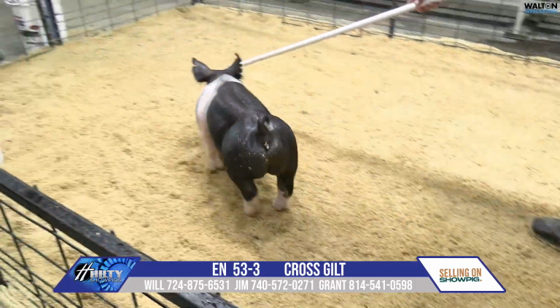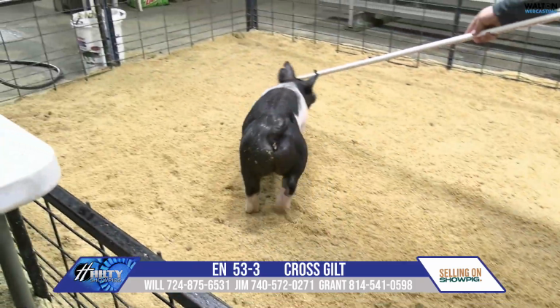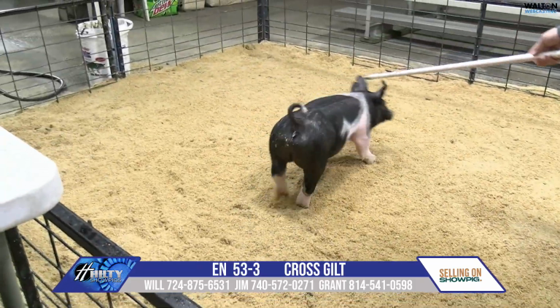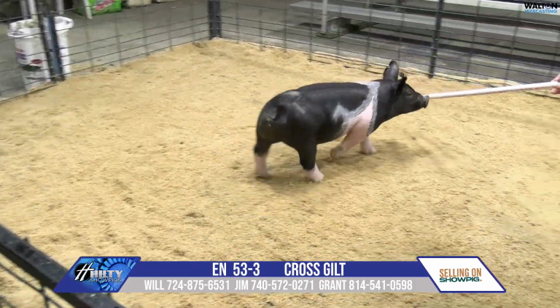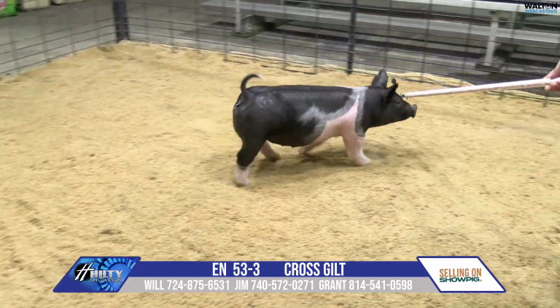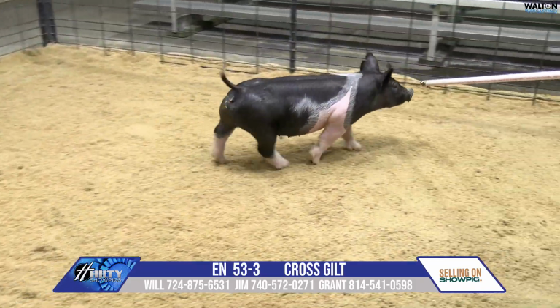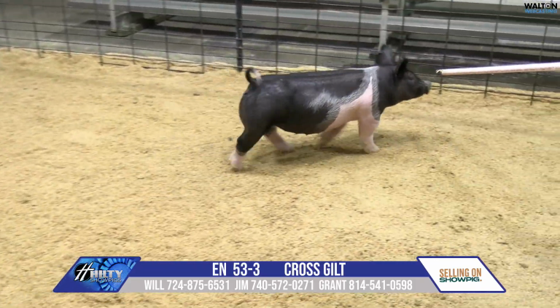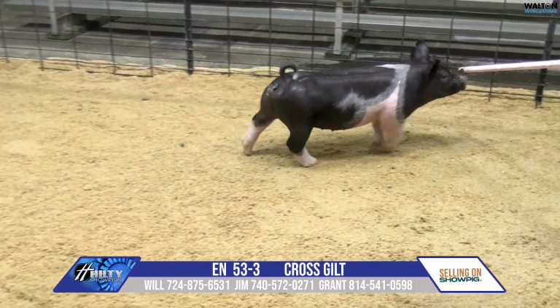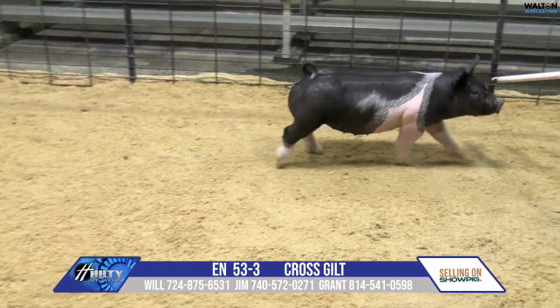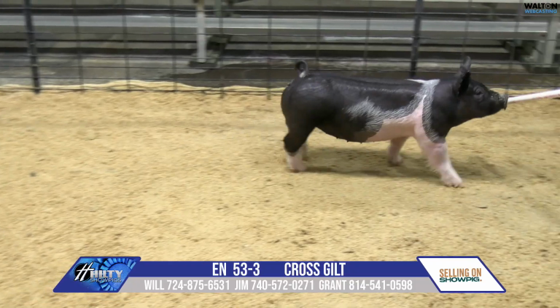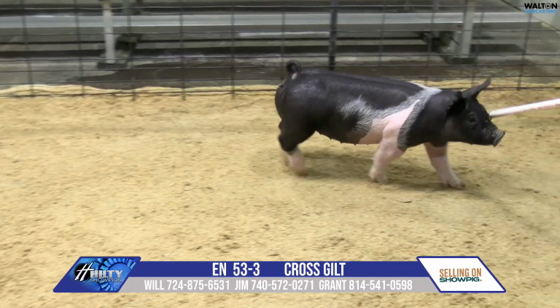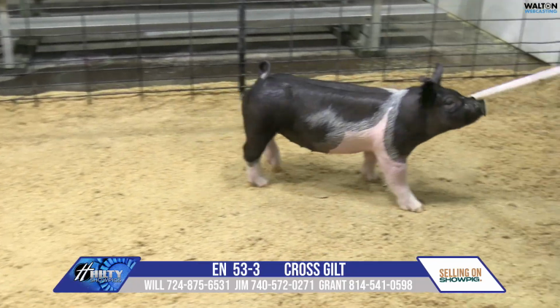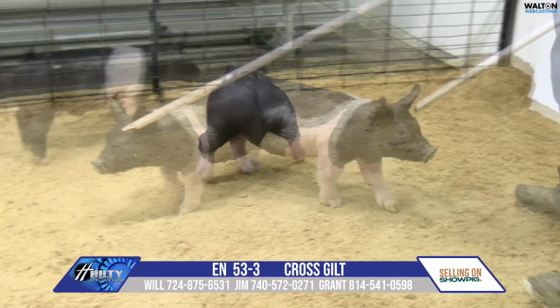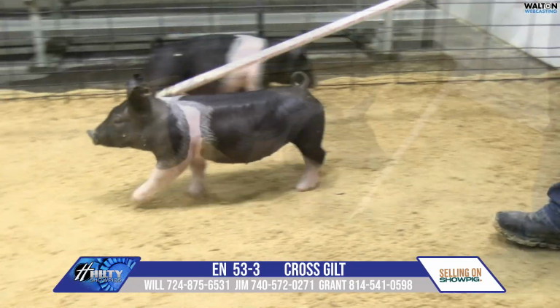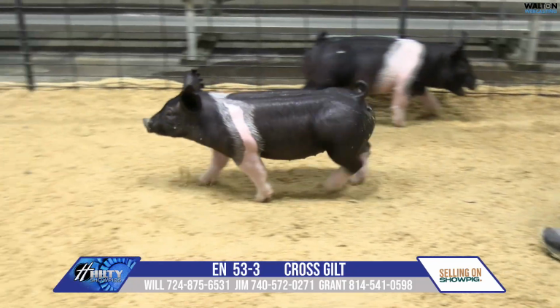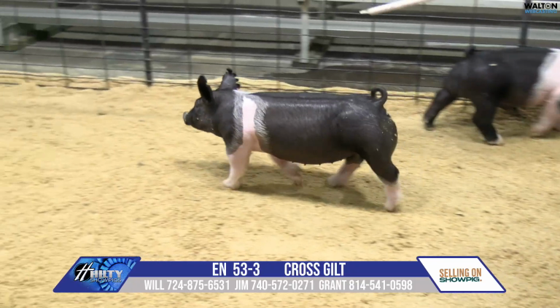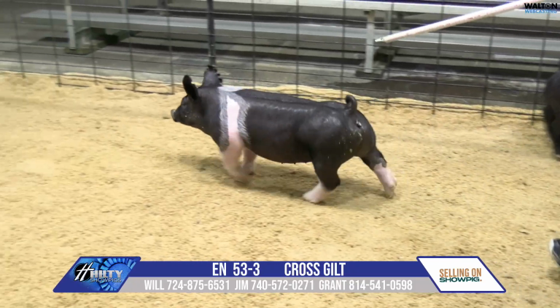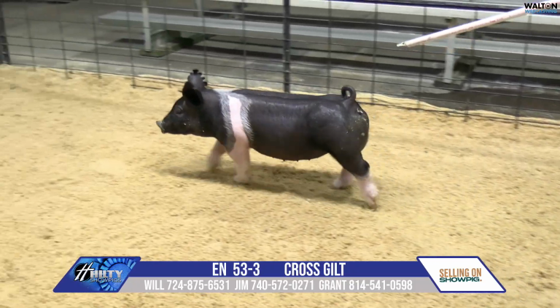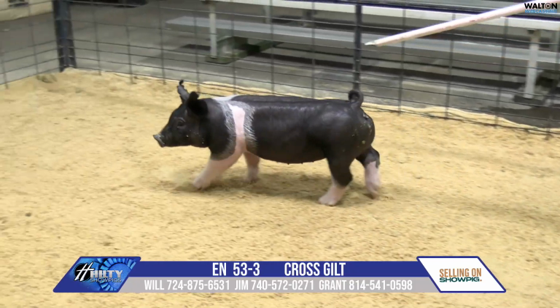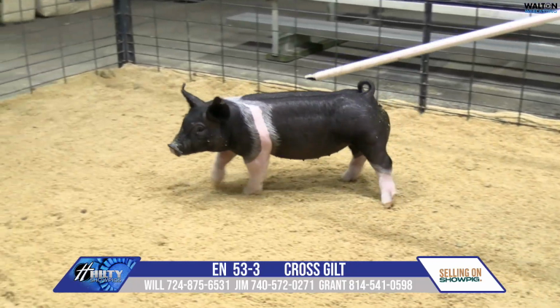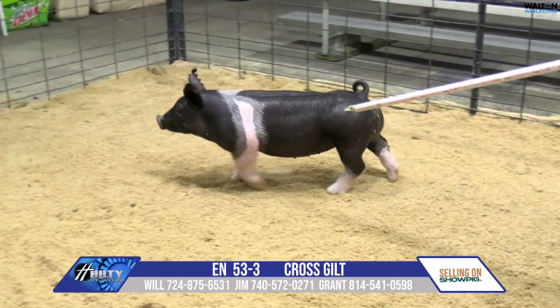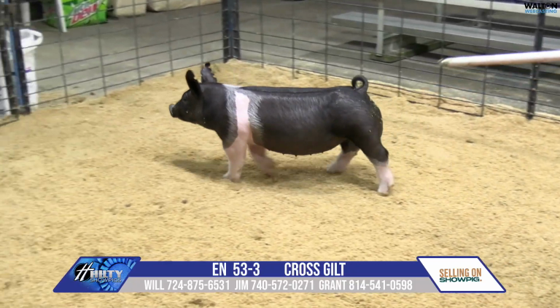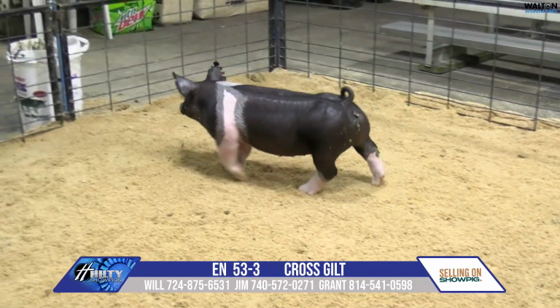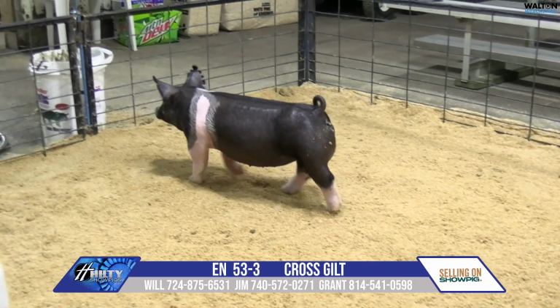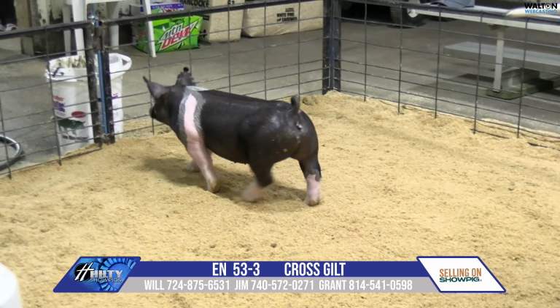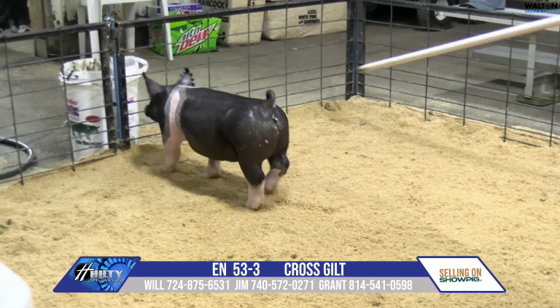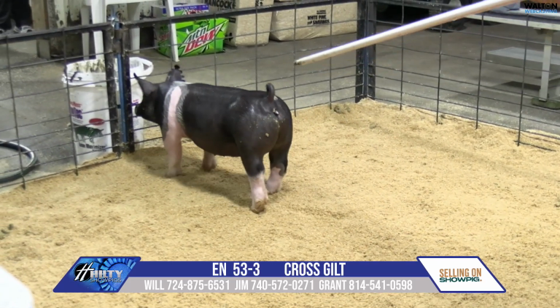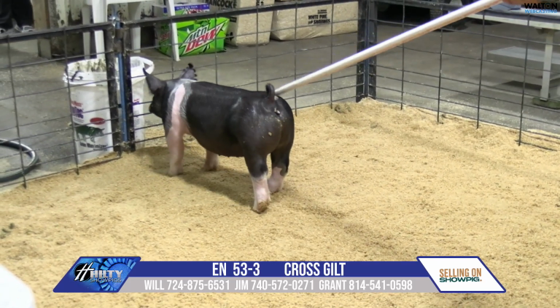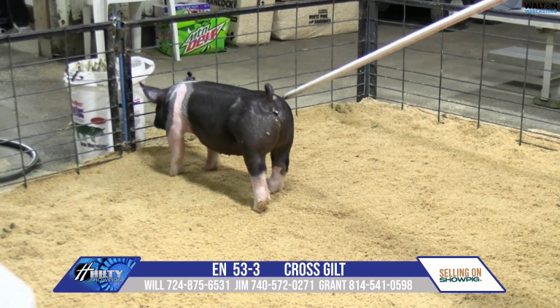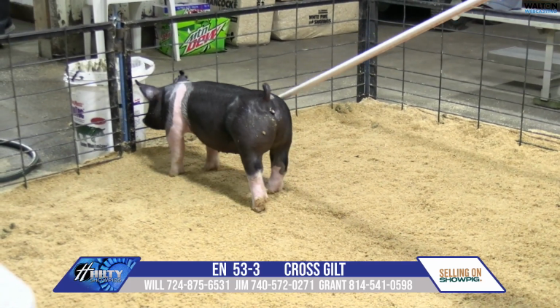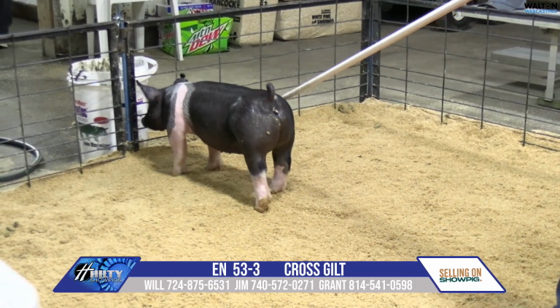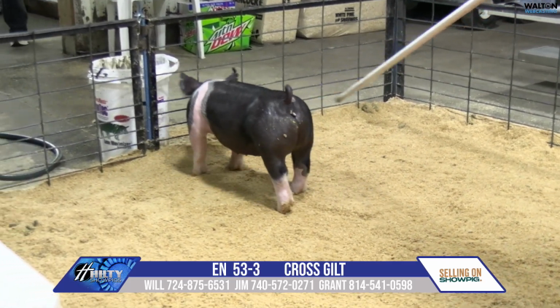Grant and I actually own the mother of these 53s together. A very, very impressive first litter gilt, and she did an awesome job in the crate. These pigs were bloomy when we weaned them, and they haven't missed a beat.